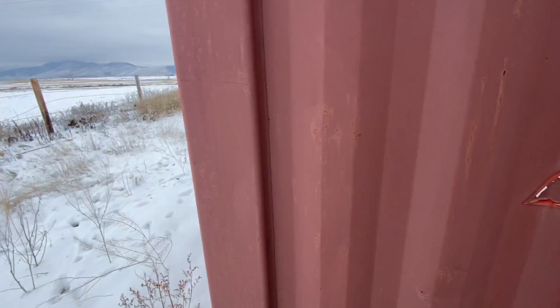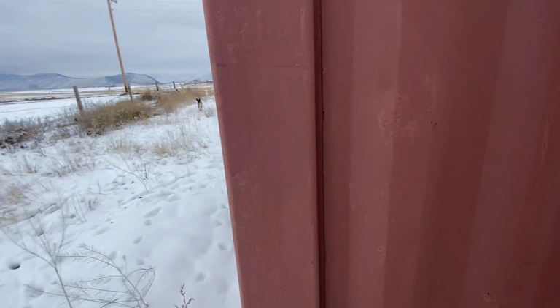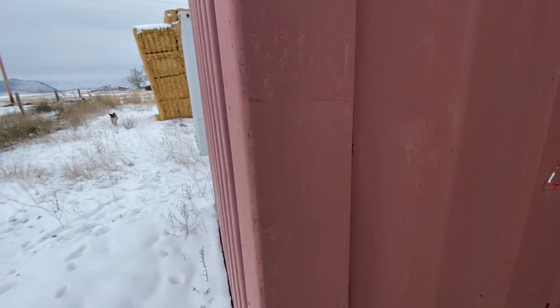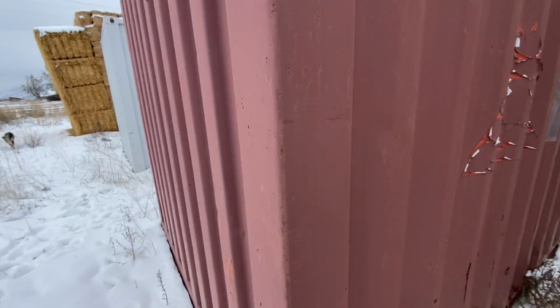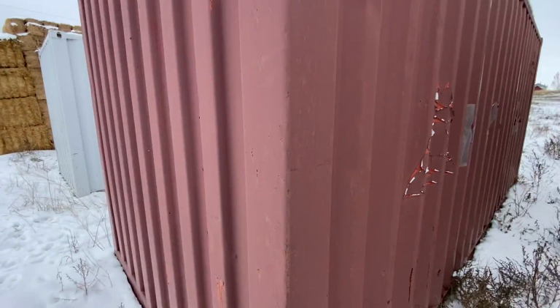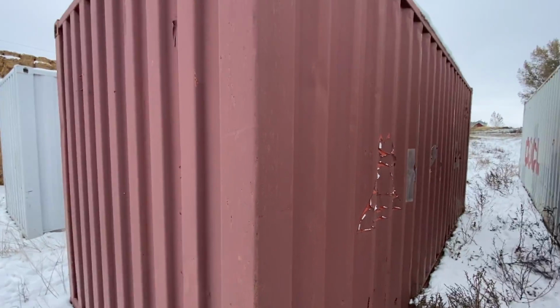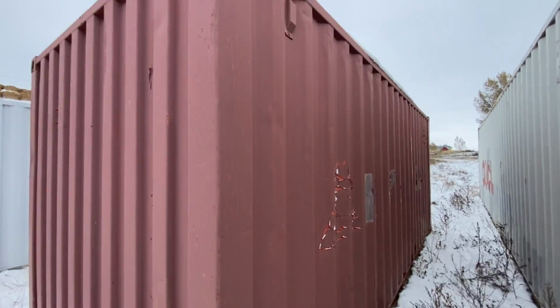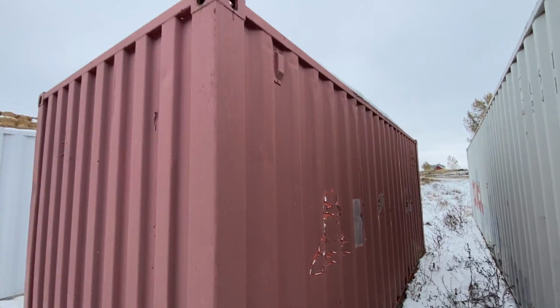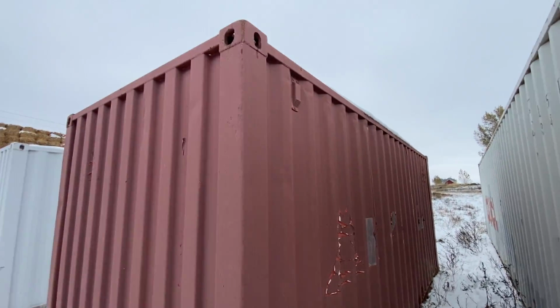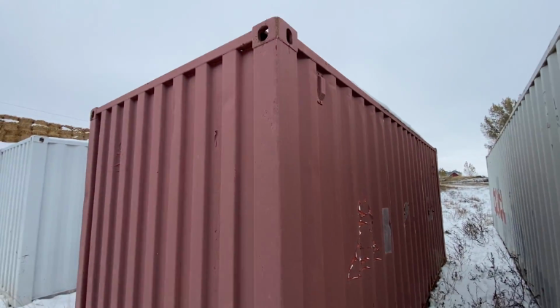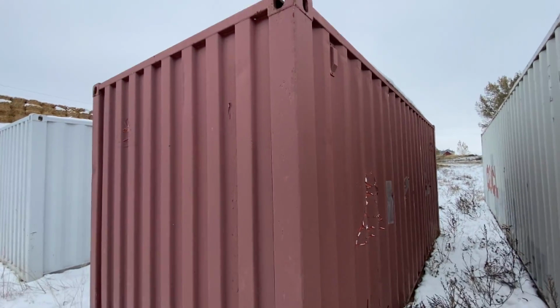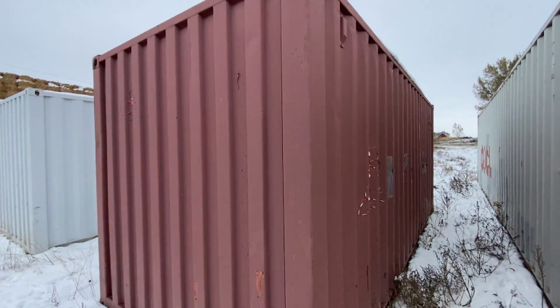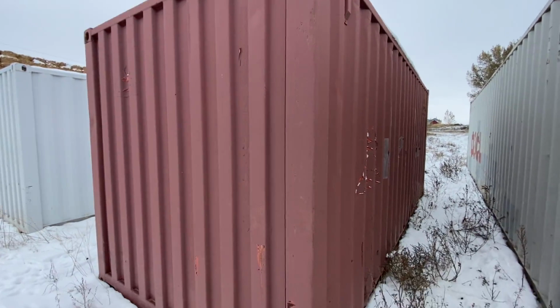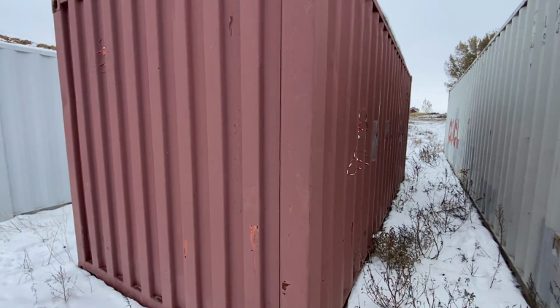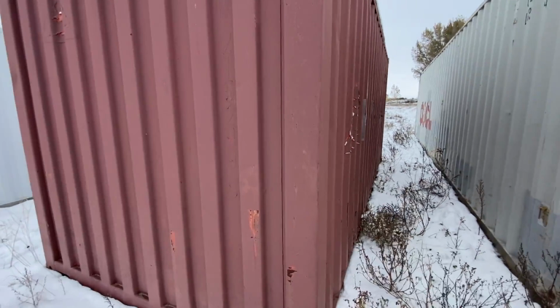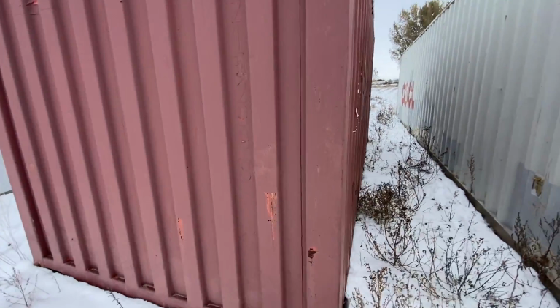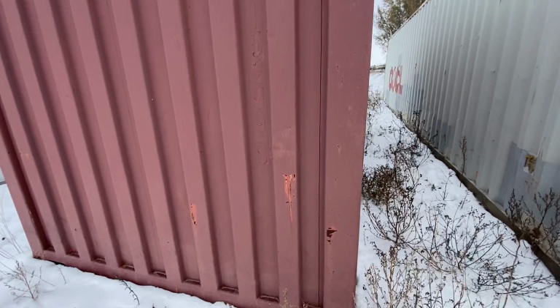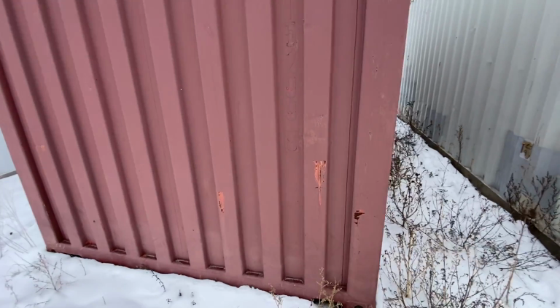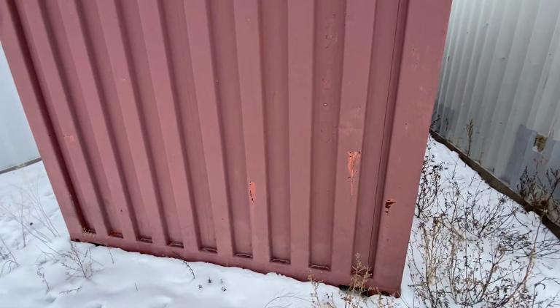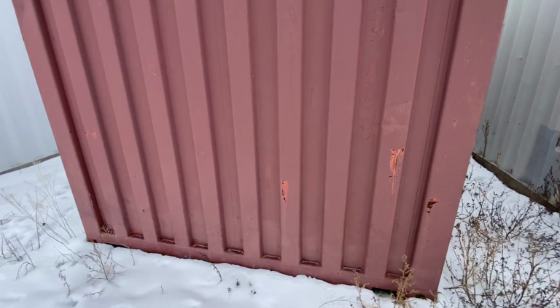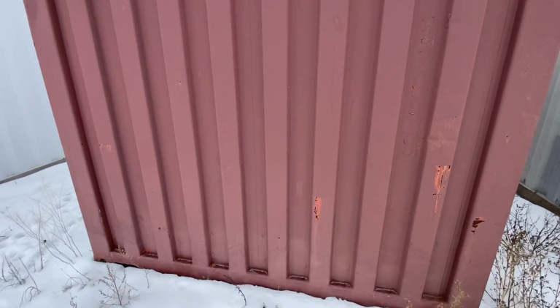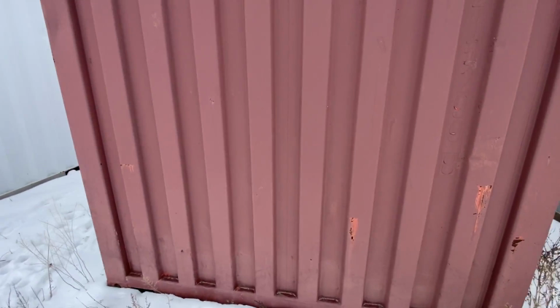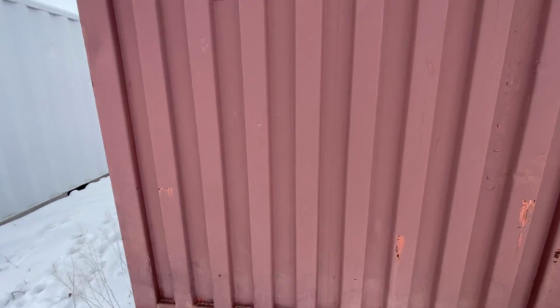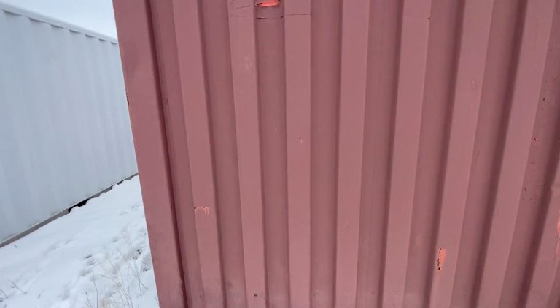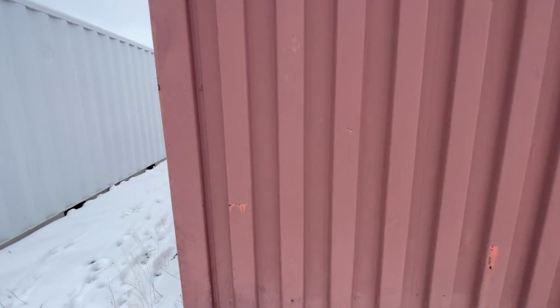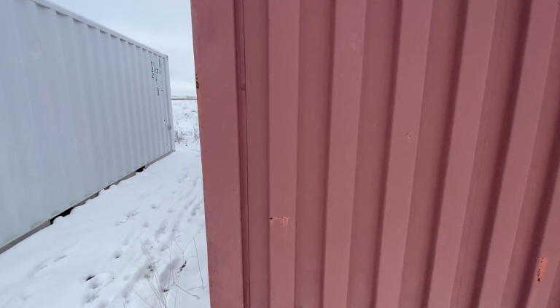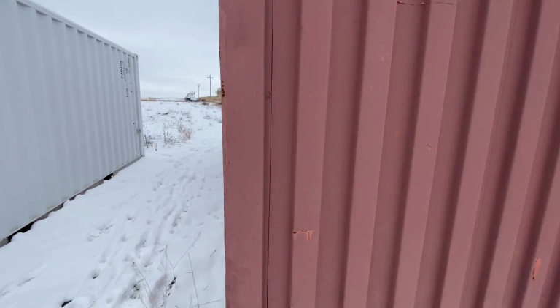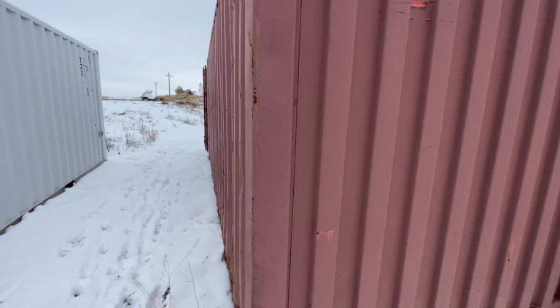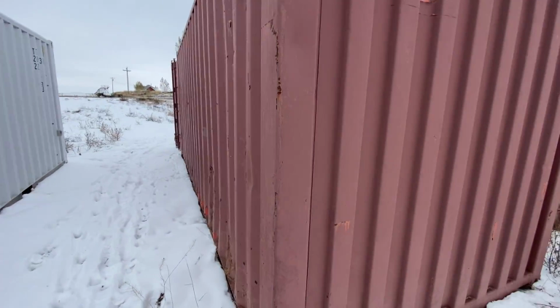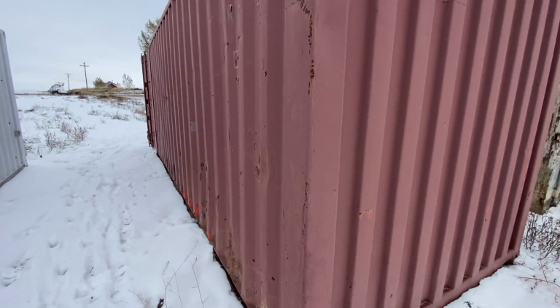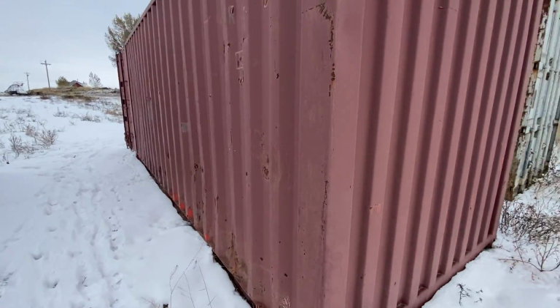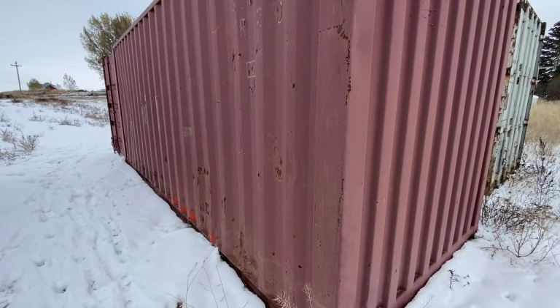Fundamentally, I would say it's a sound shipping container. It might need just a couple of minor repairs, maybe some gasket work on the doors.